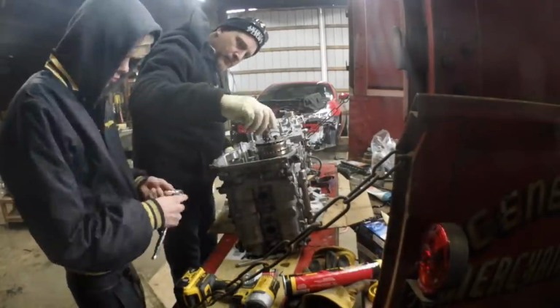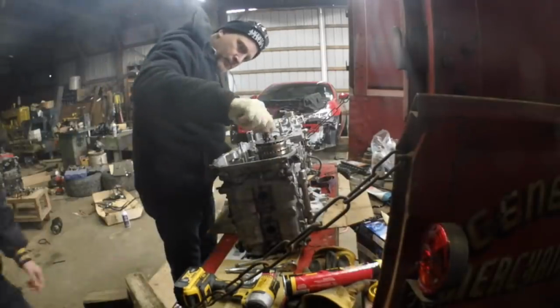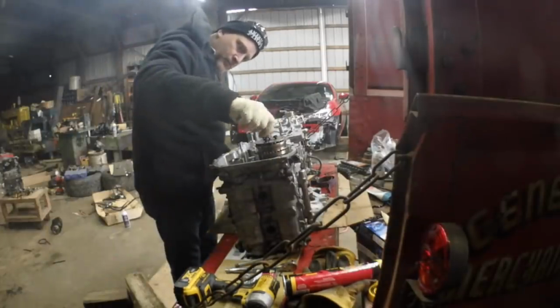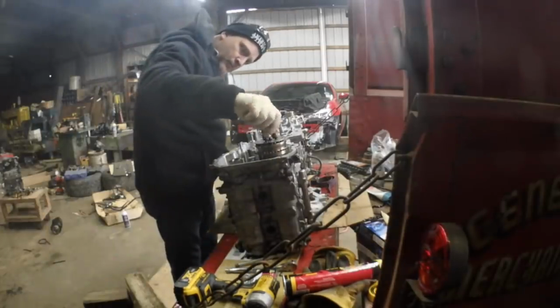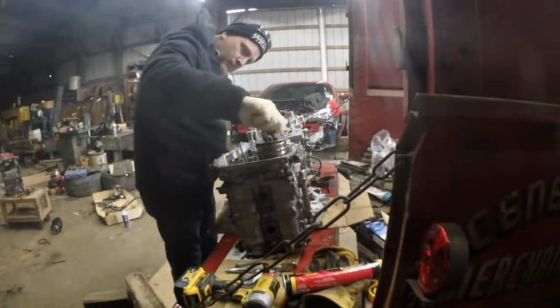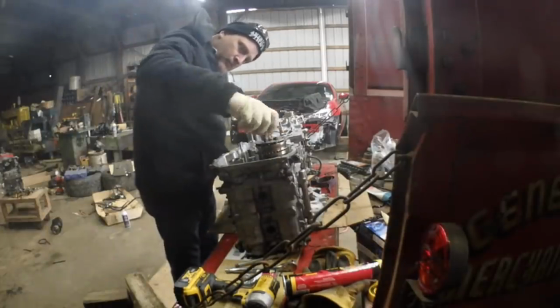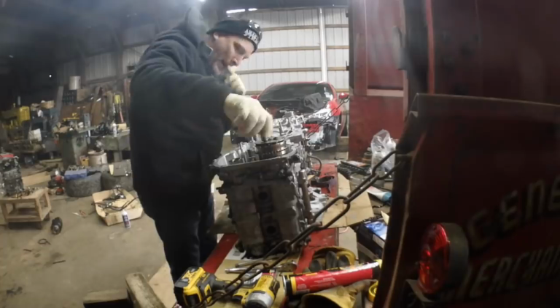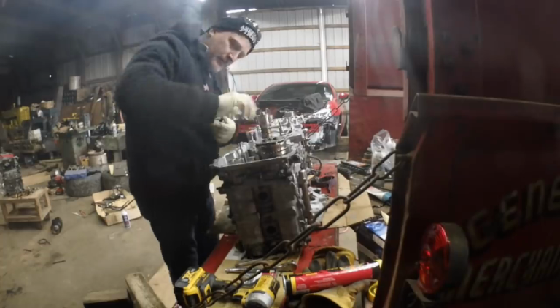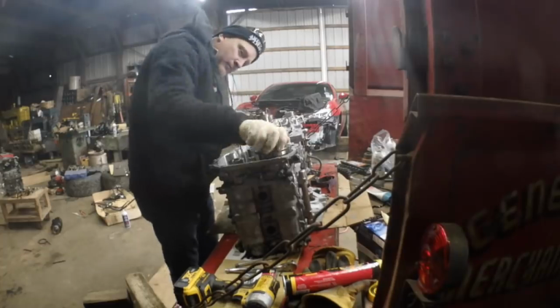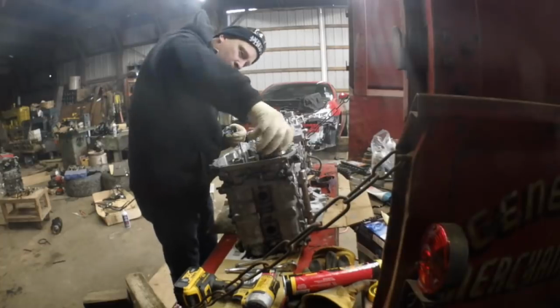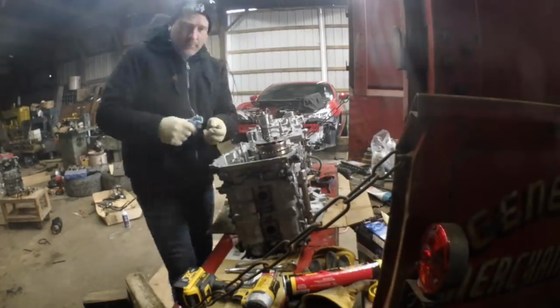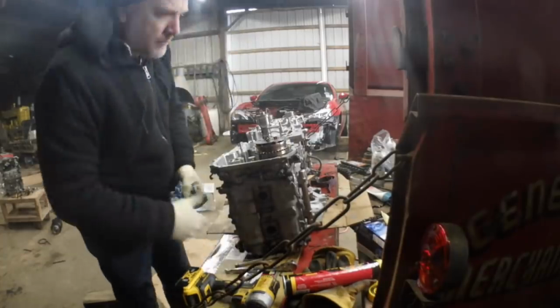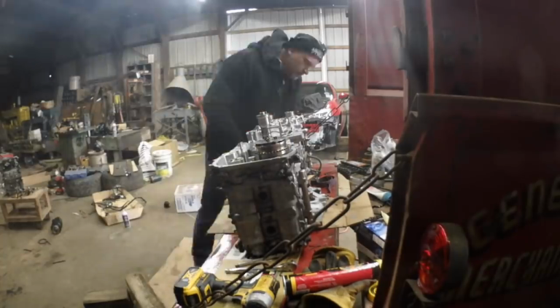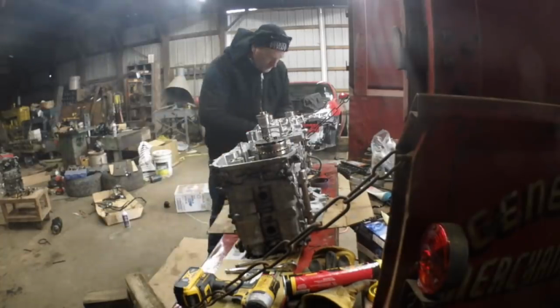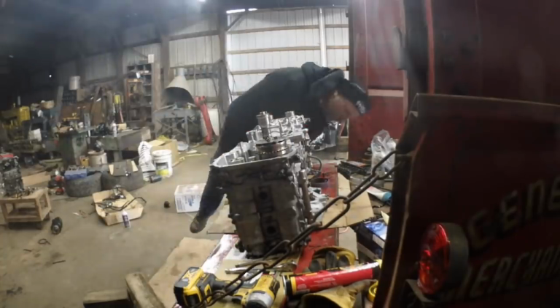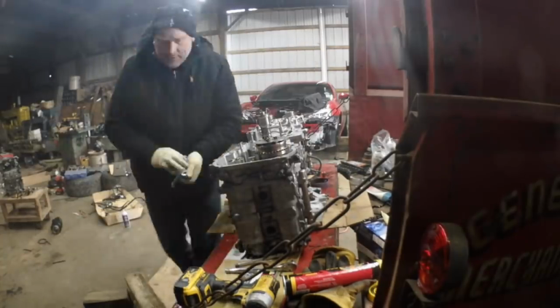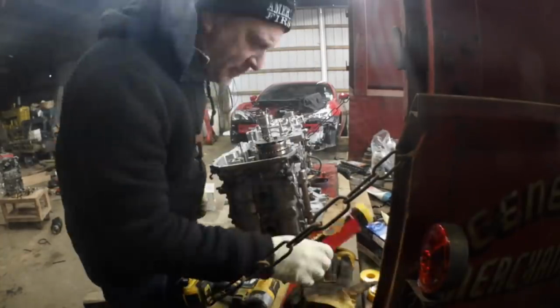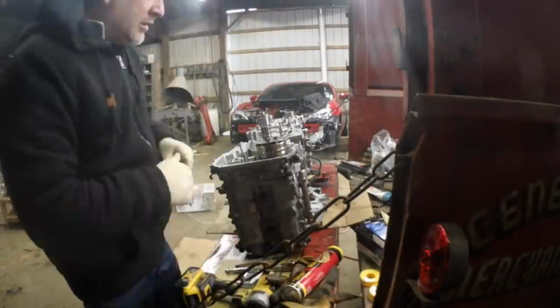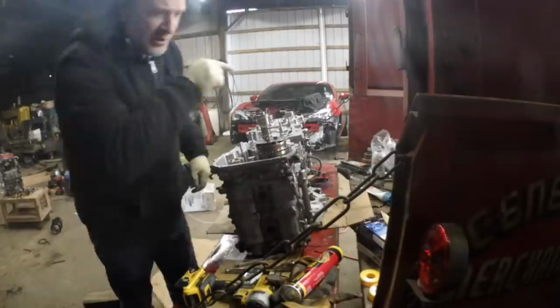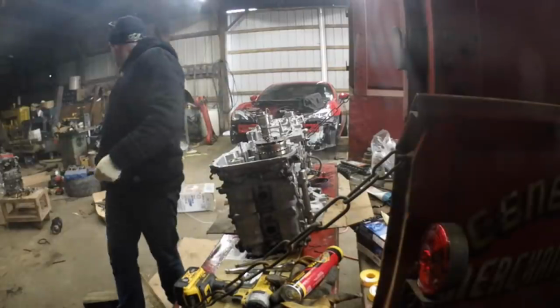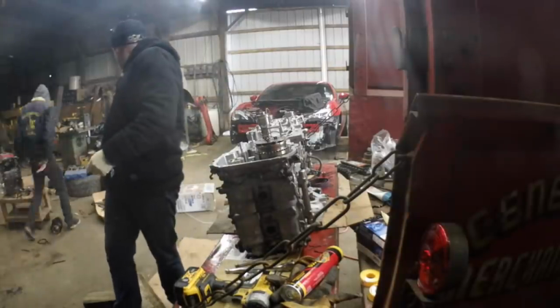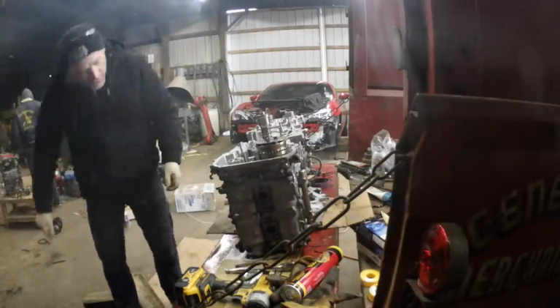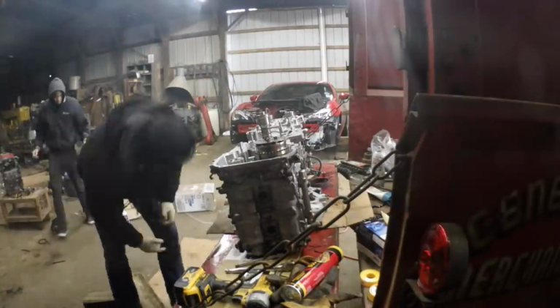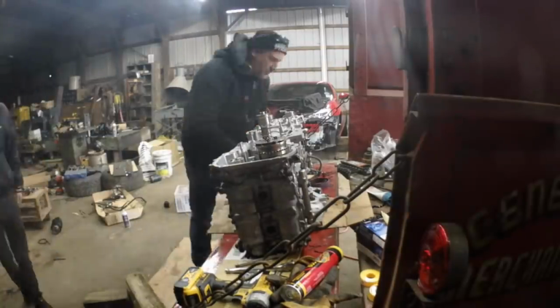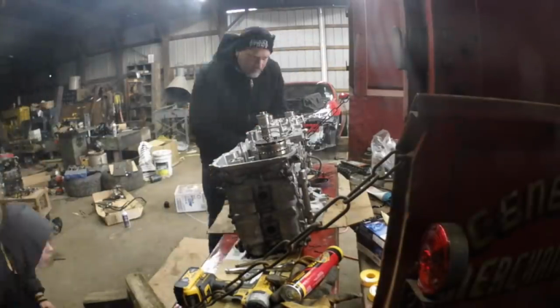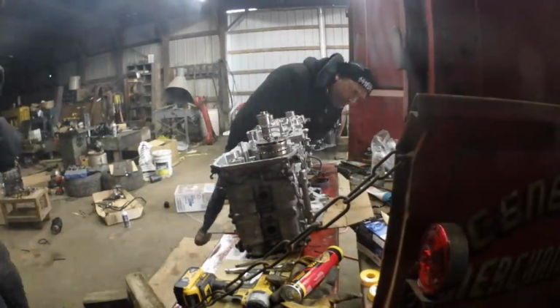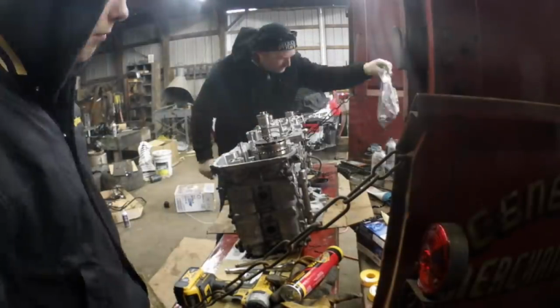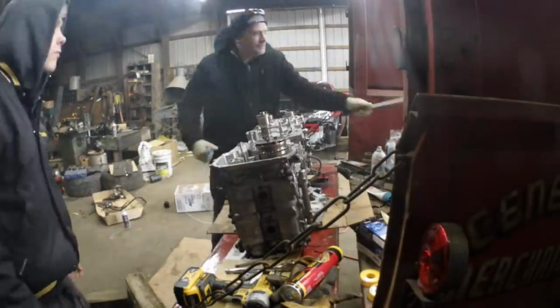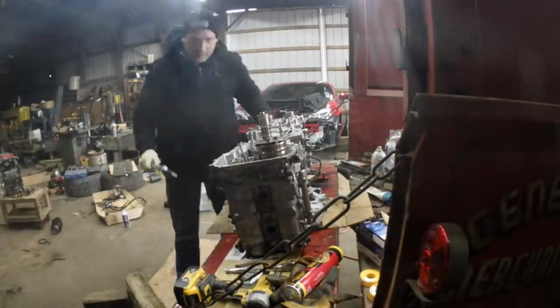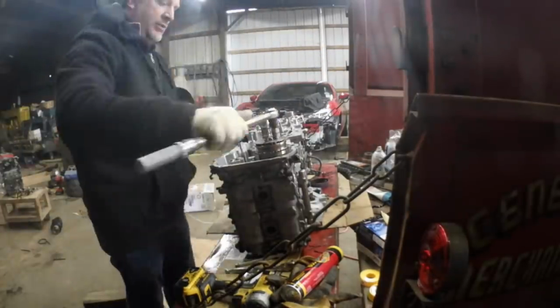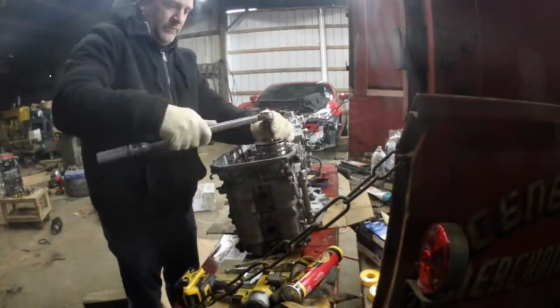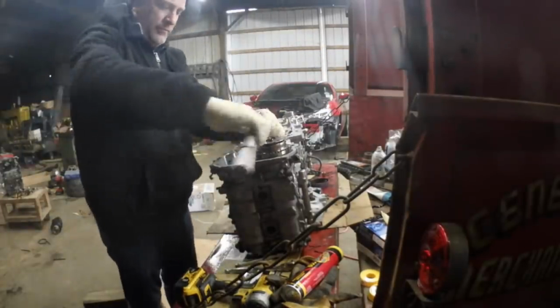There's a torque spec for those things, so you'll see me torquing them down and getting them in the right position so that the sprocket on that thing actually runs true.